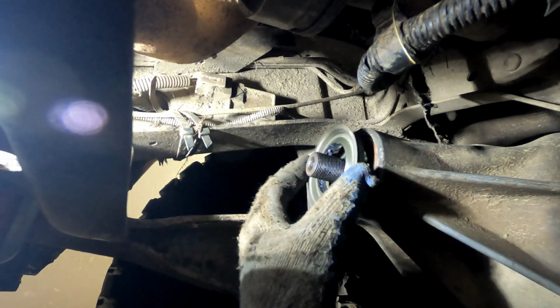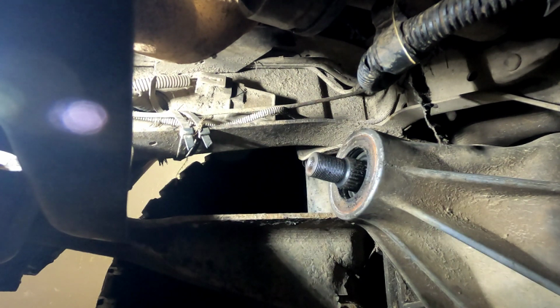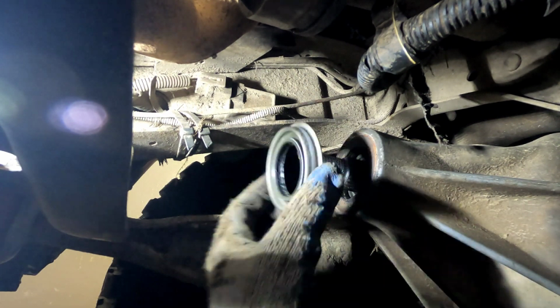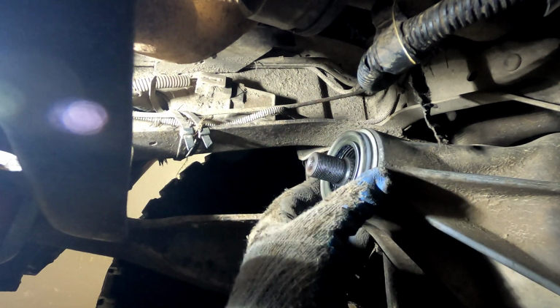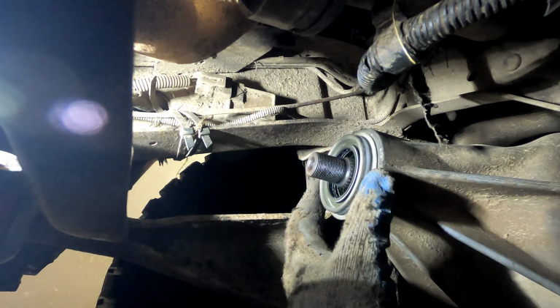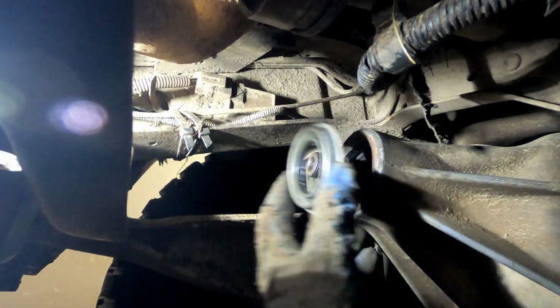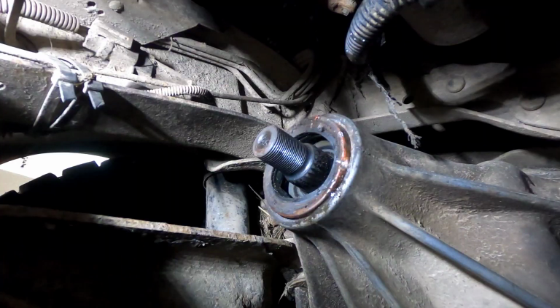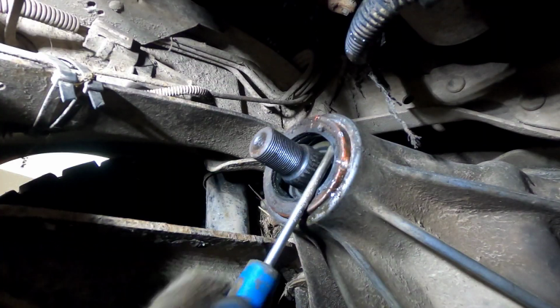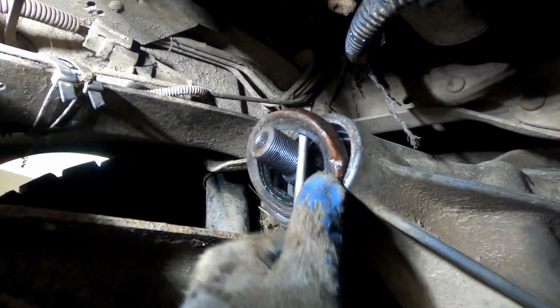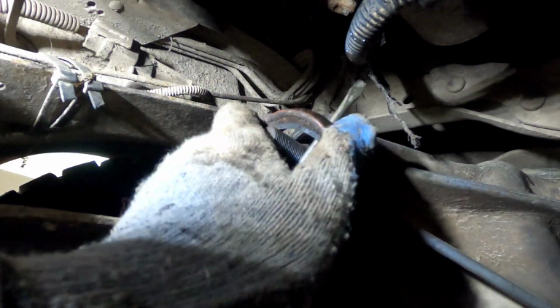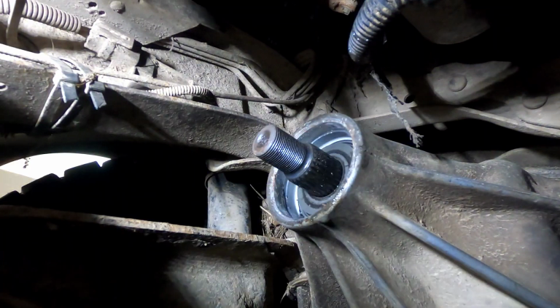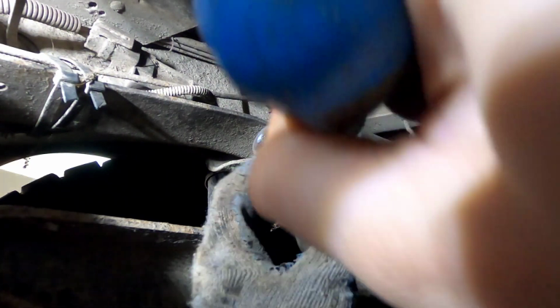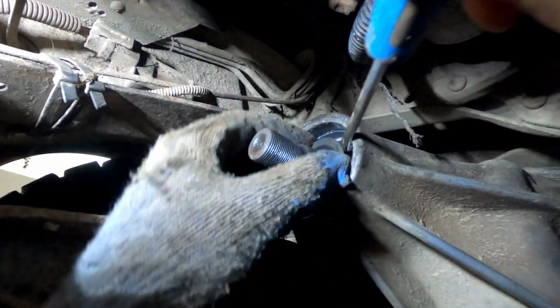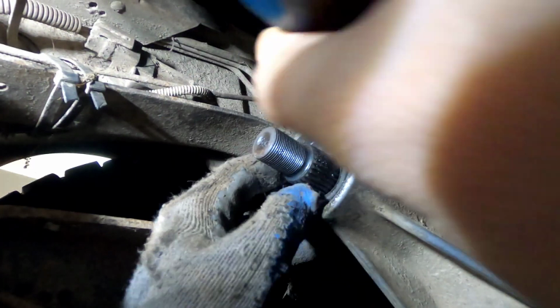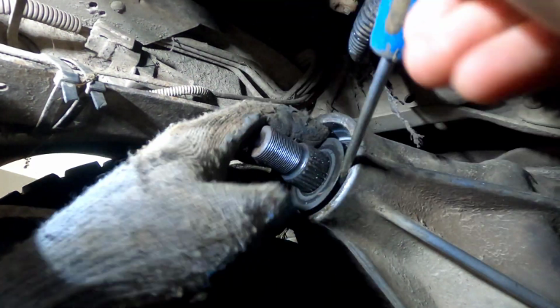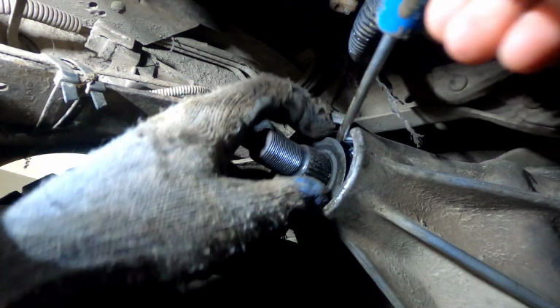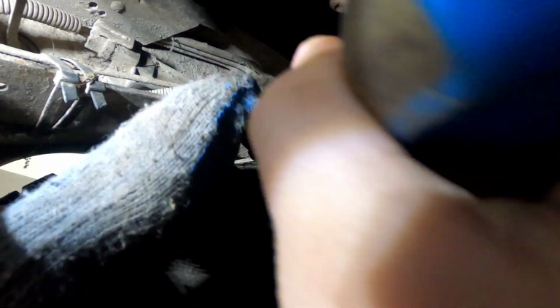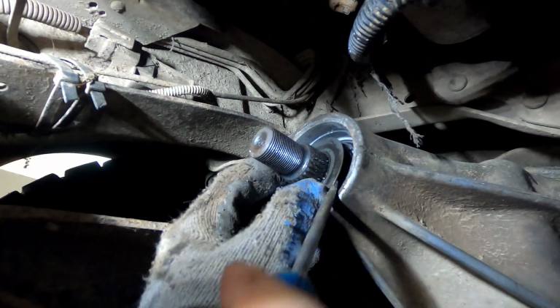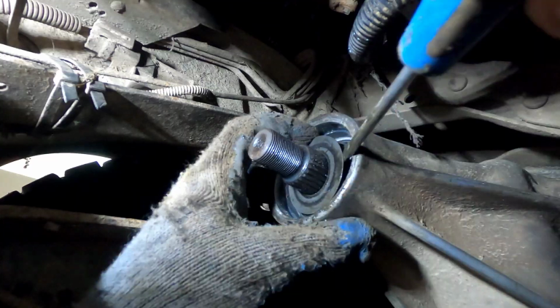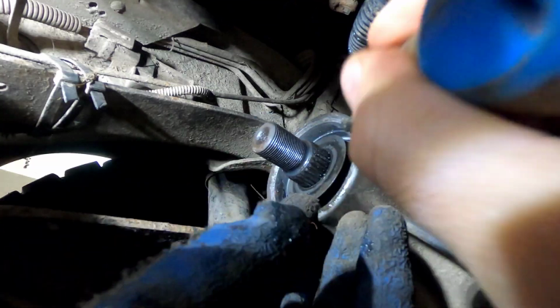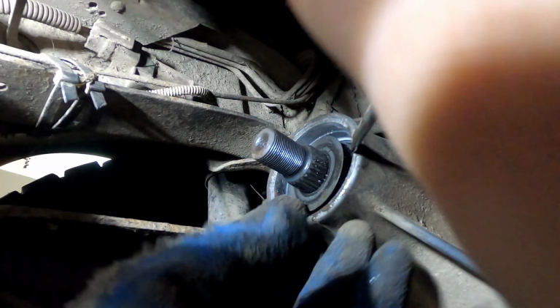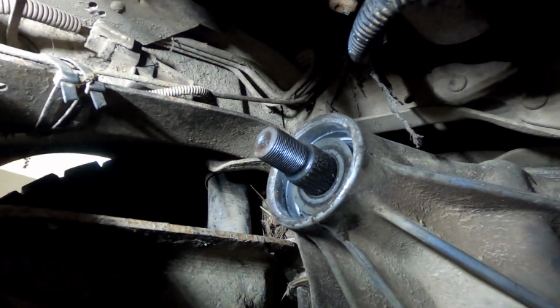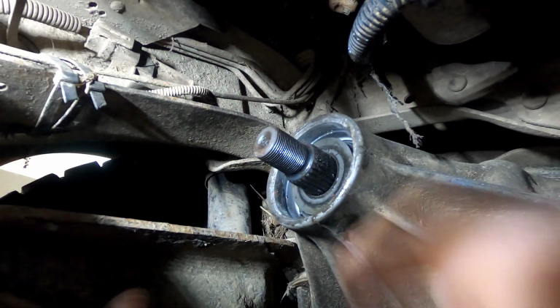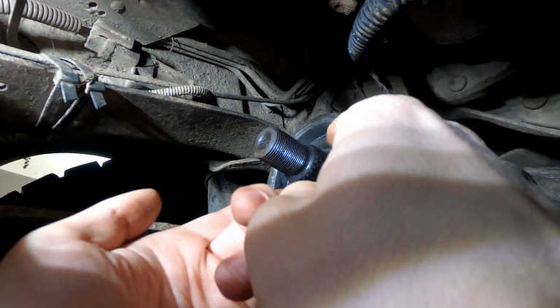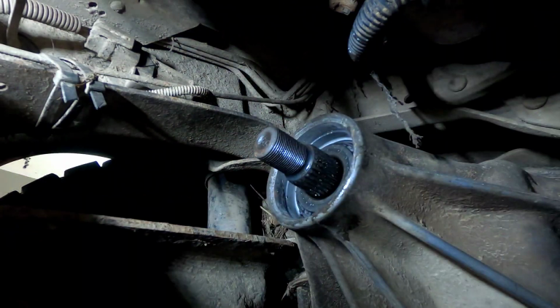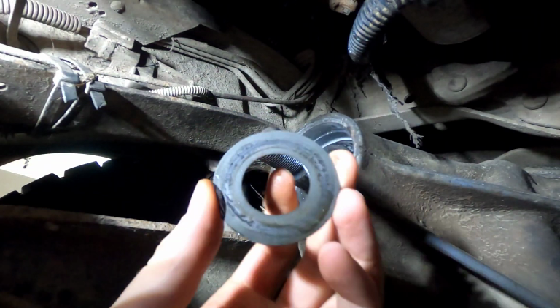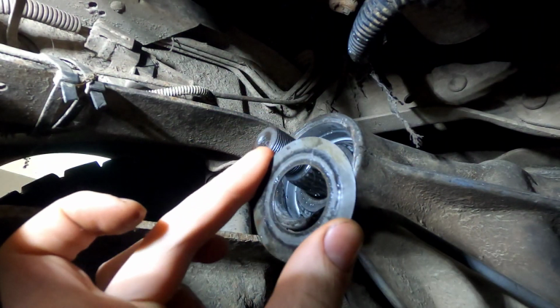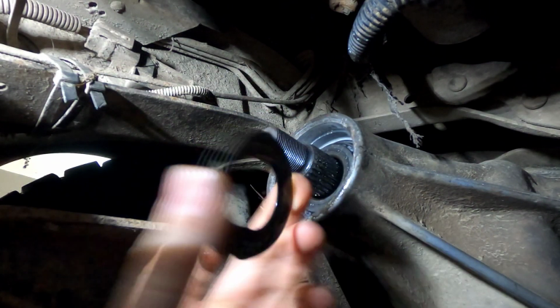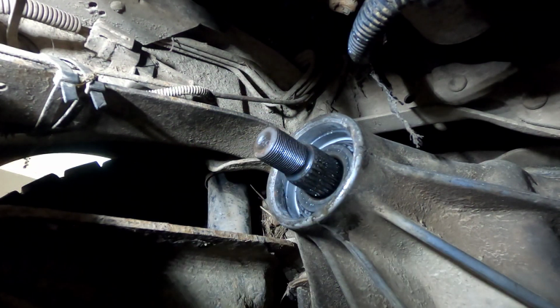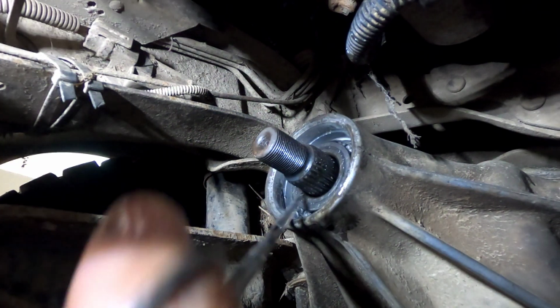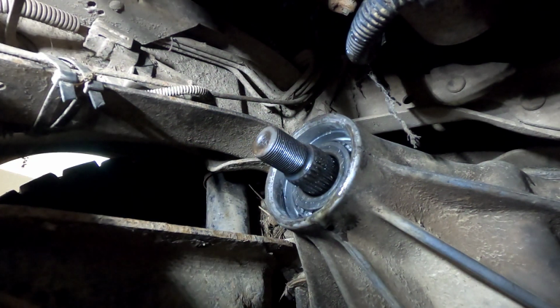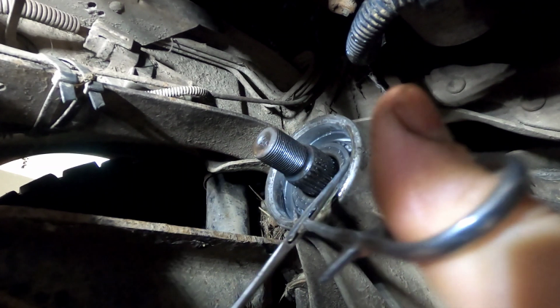Double checked that the pinion seal fits — looks like it does, so moving on. Removing the seal, slinger, and bearing. Everything is accessible easily, just needs a little bit of patience.